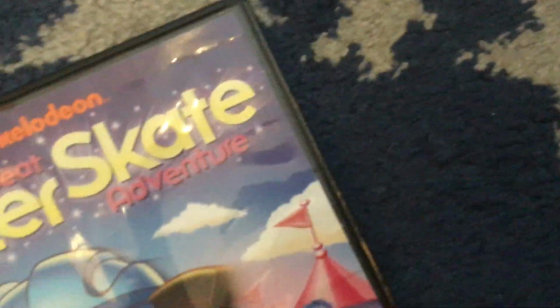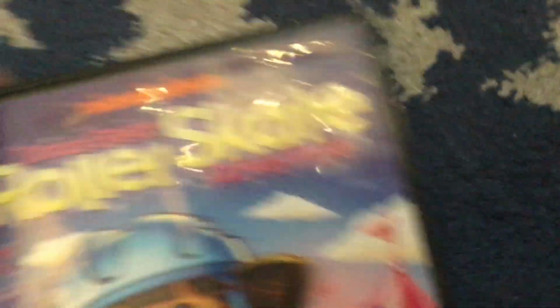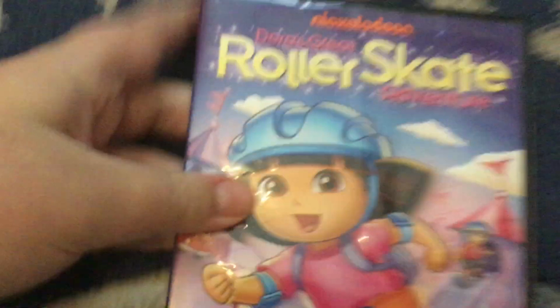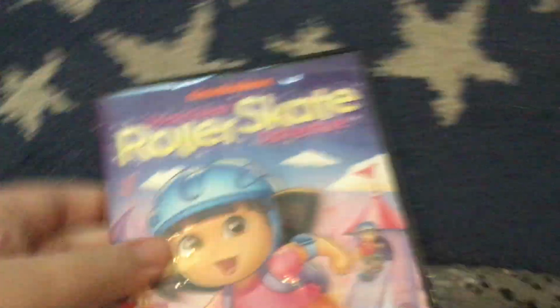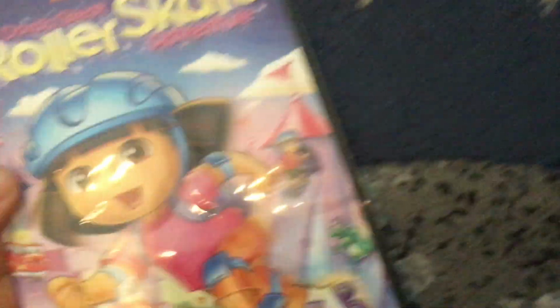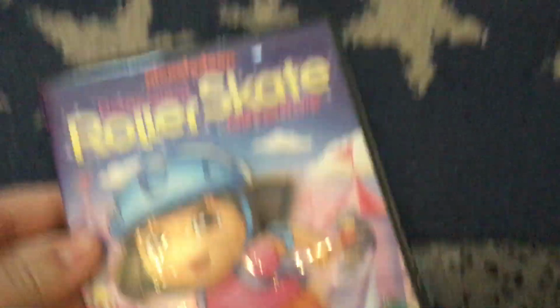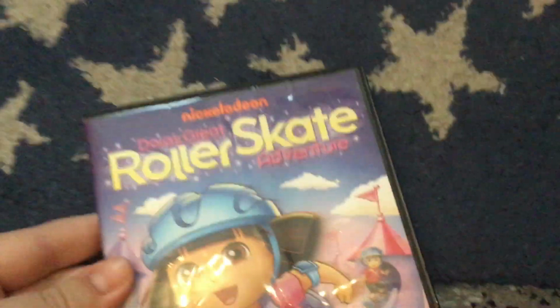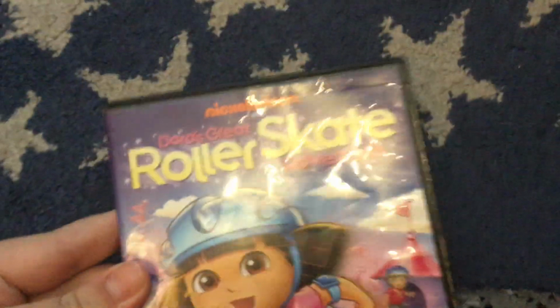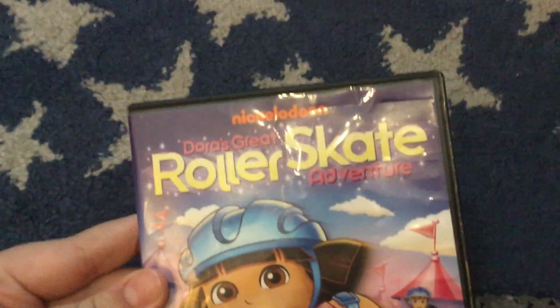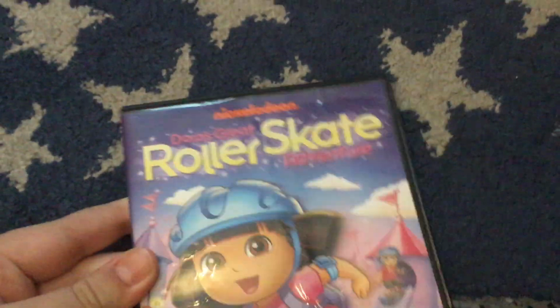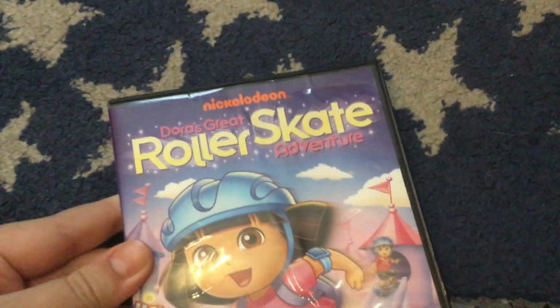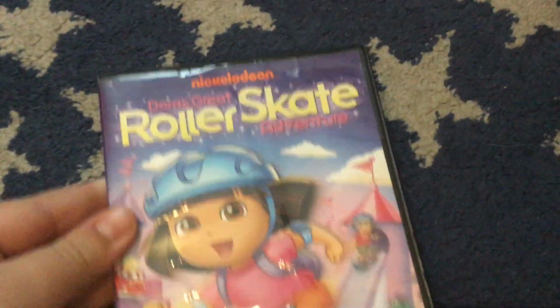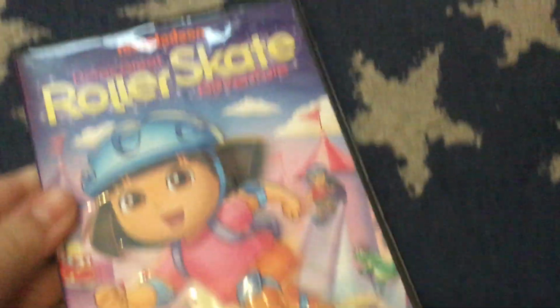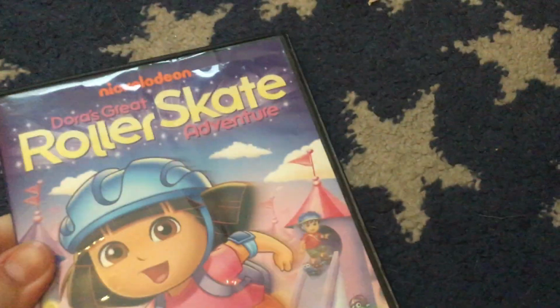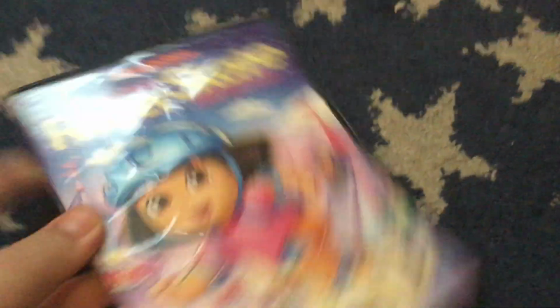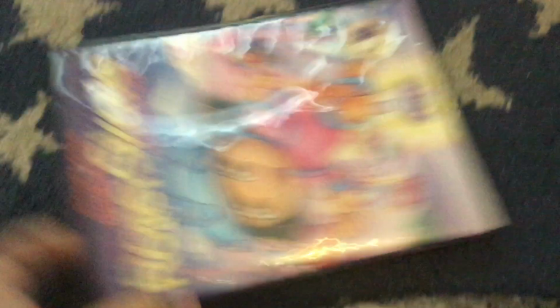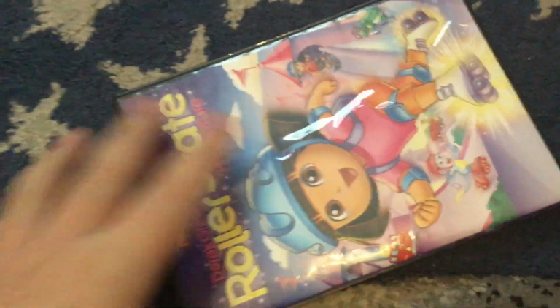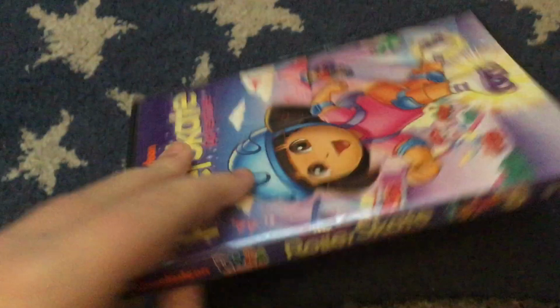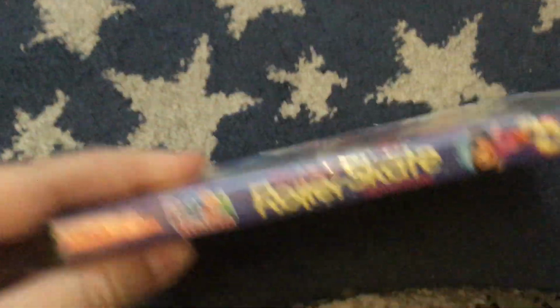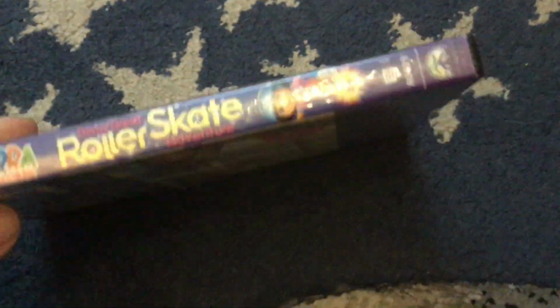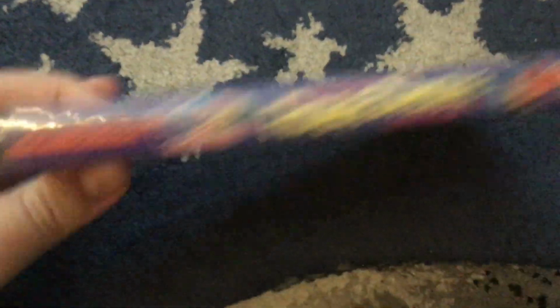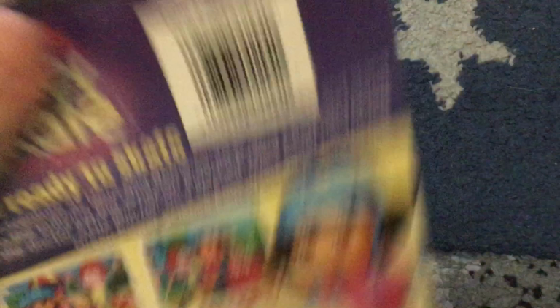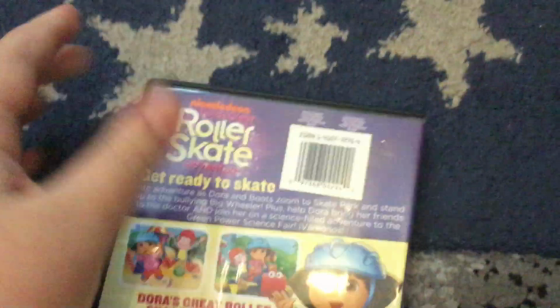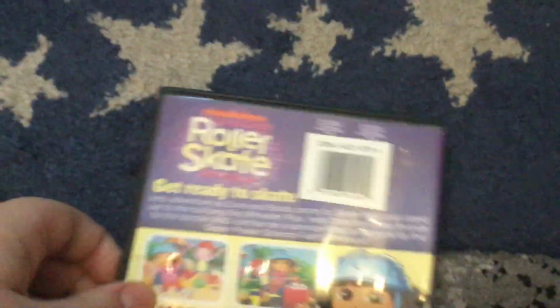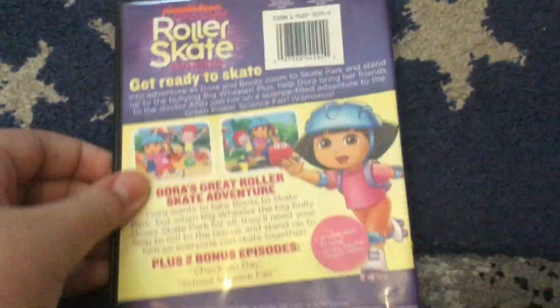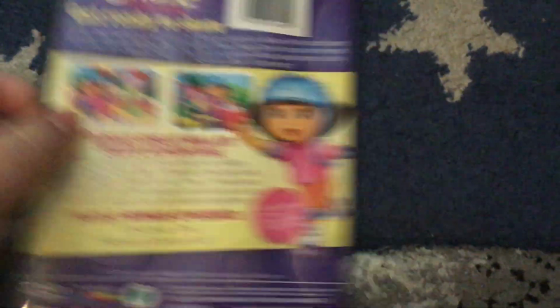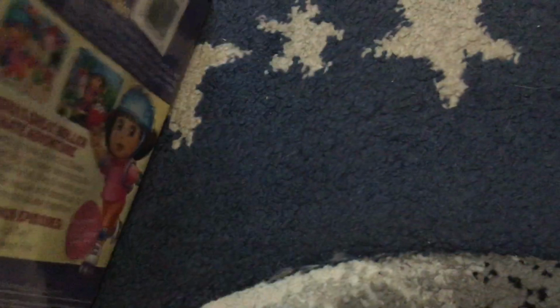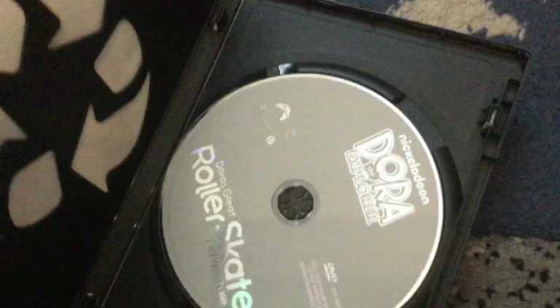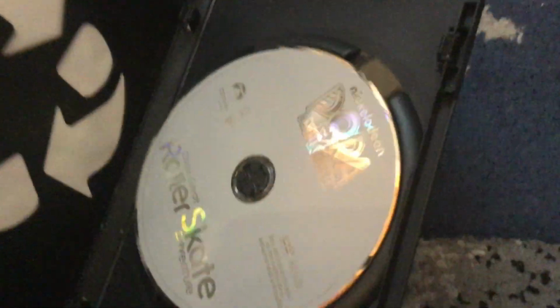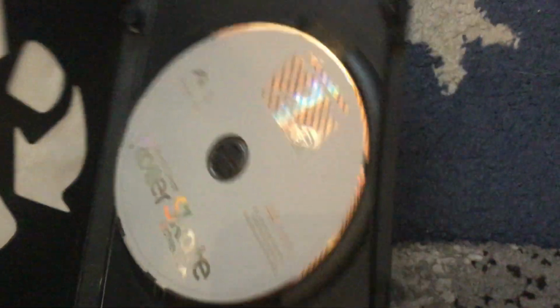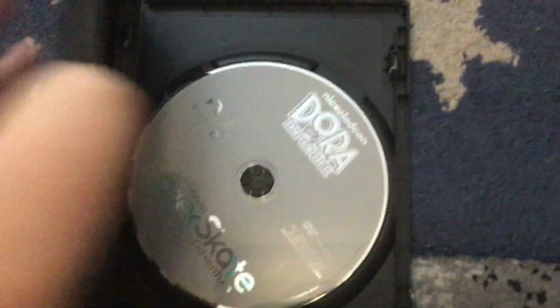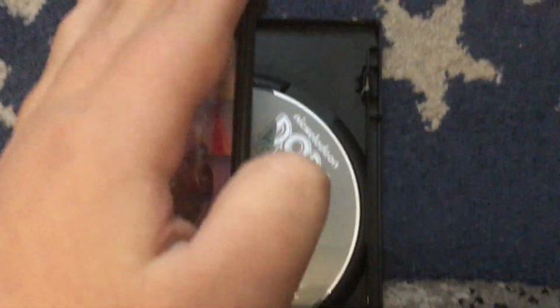Next up is the 2013 DVD of Dora's Great Wall Skate Adventure — it's the last TV show DVD before we get to a bonus.